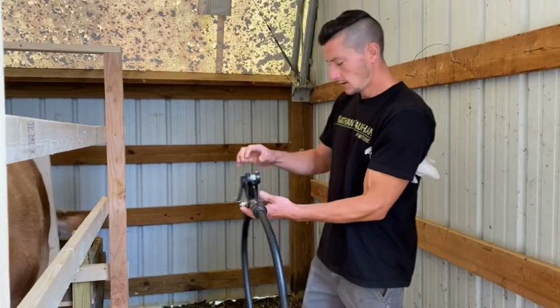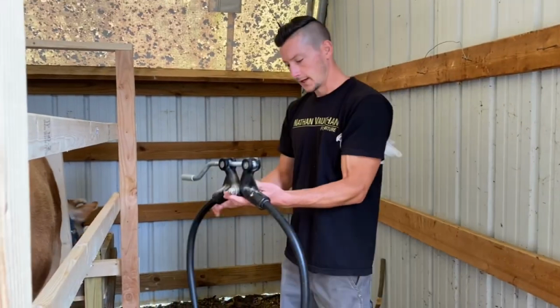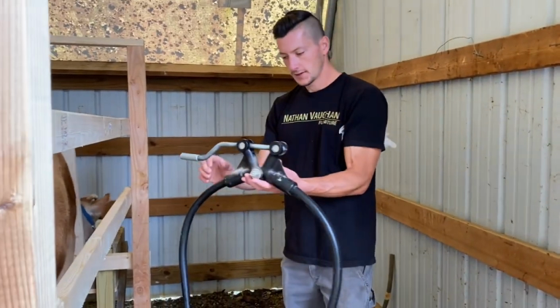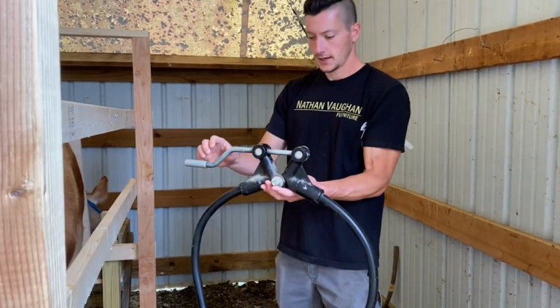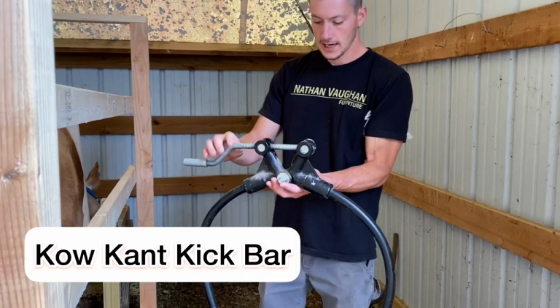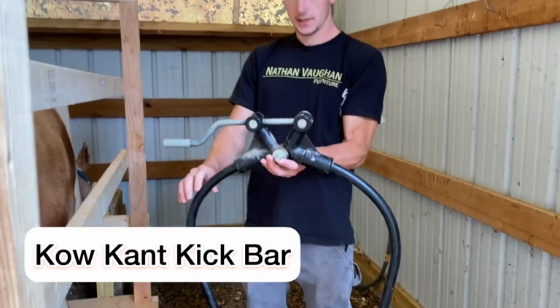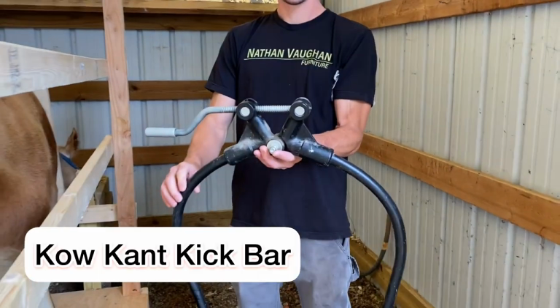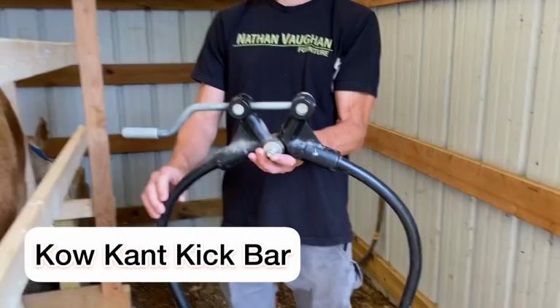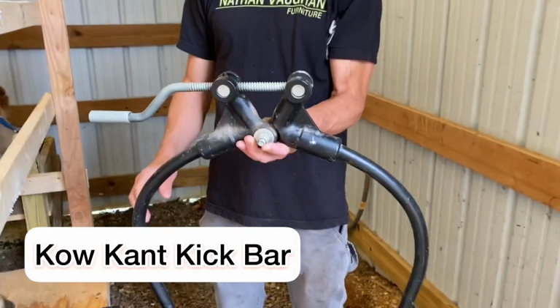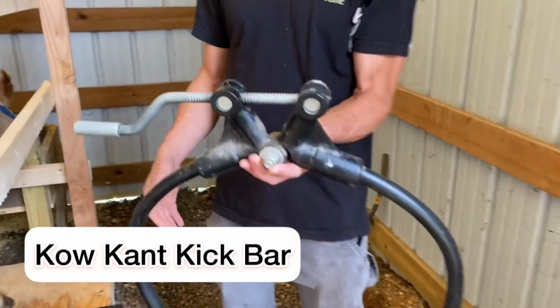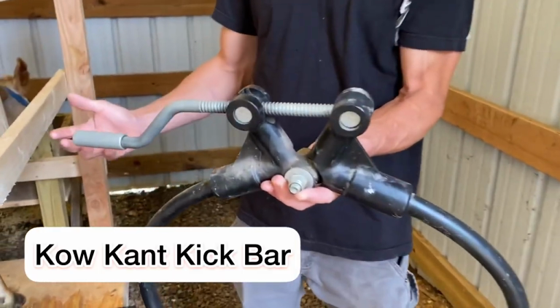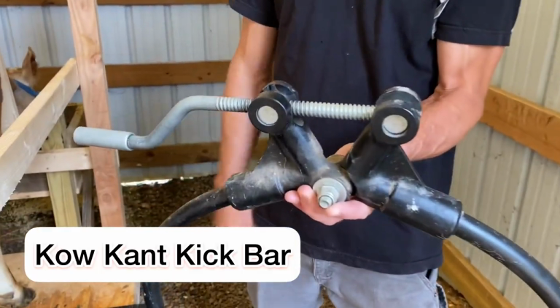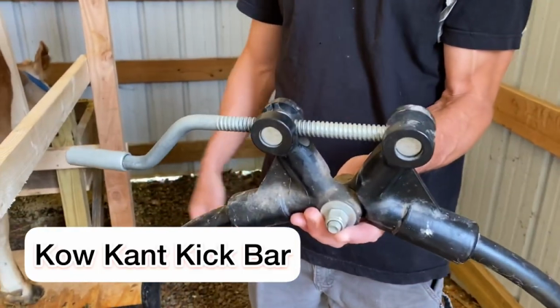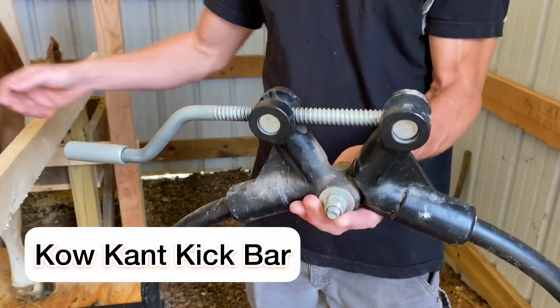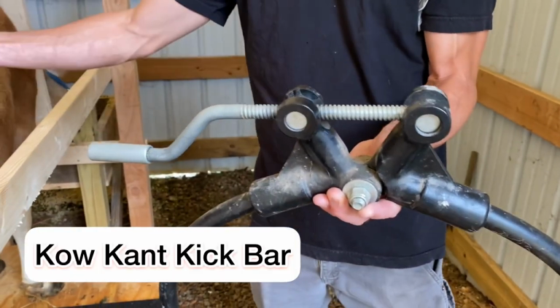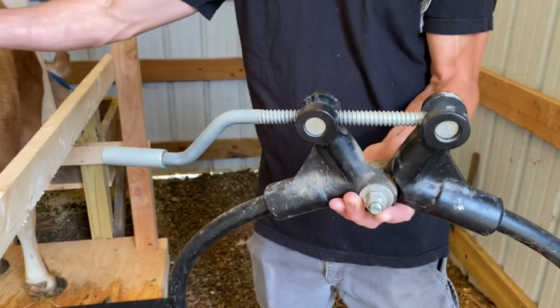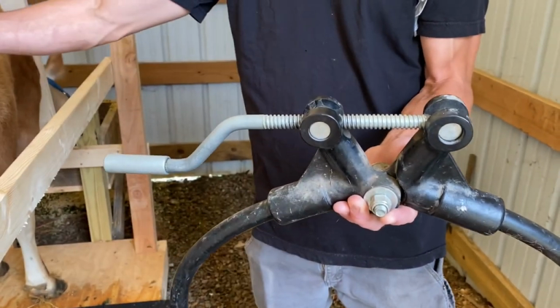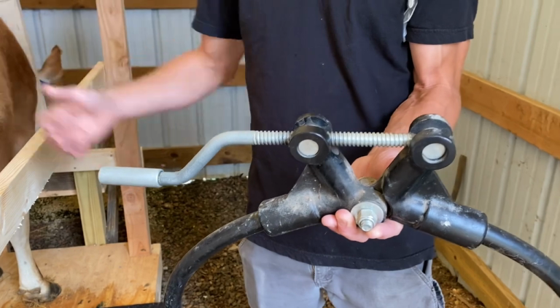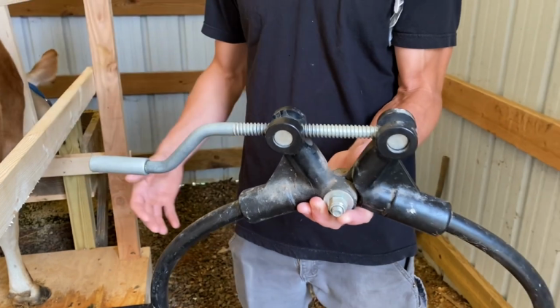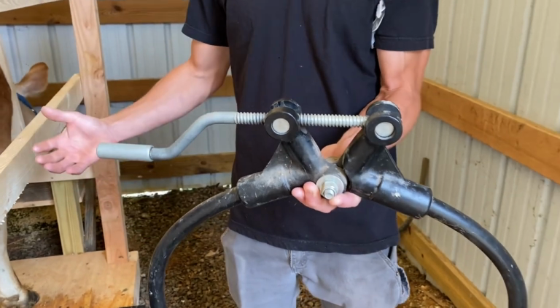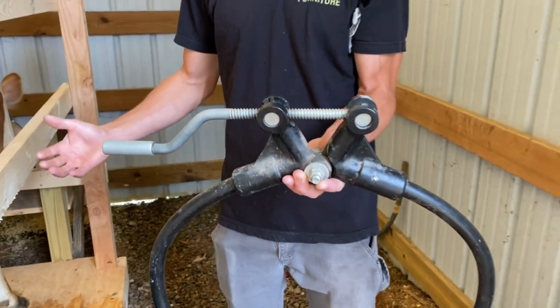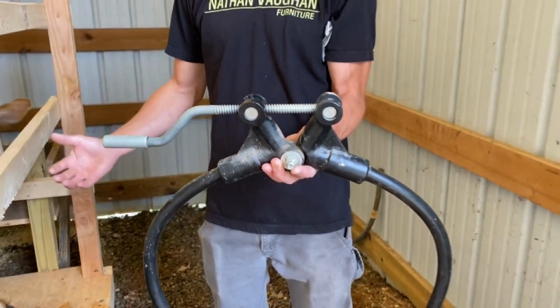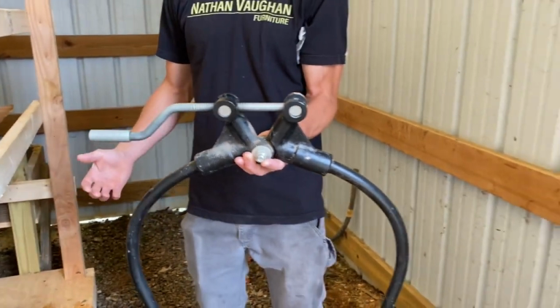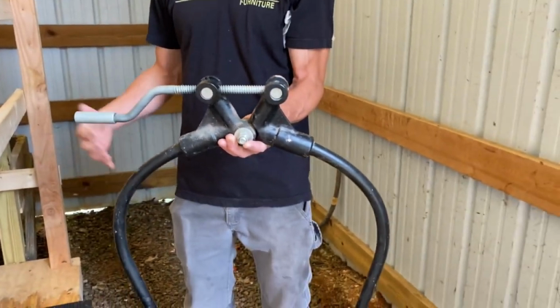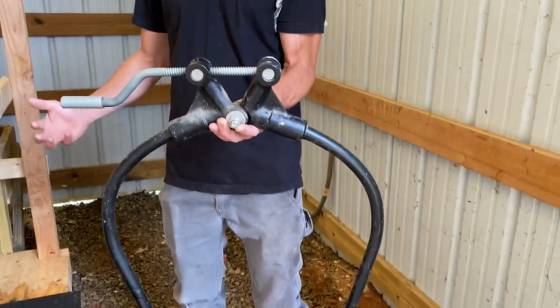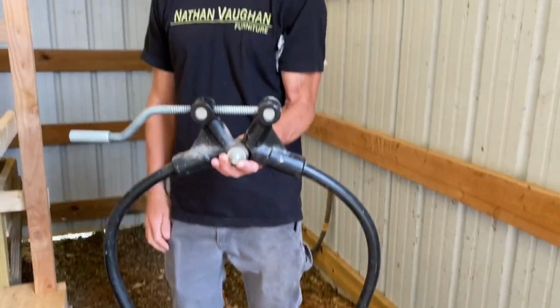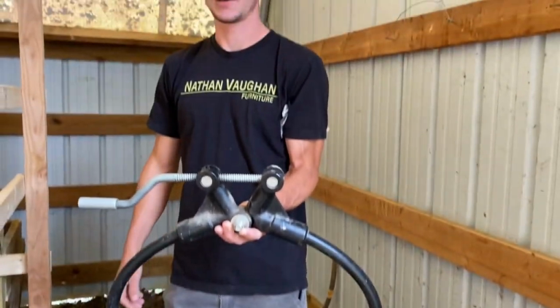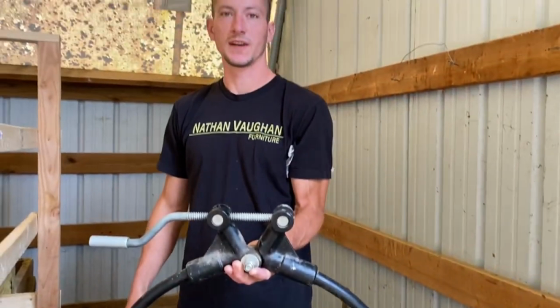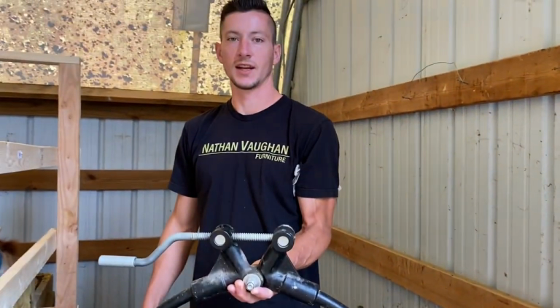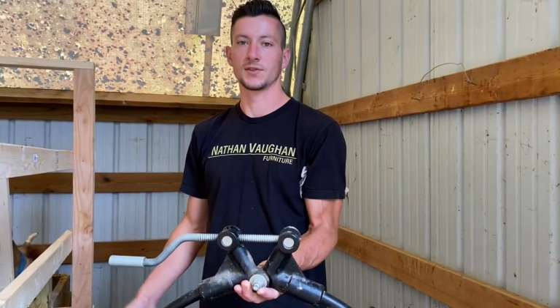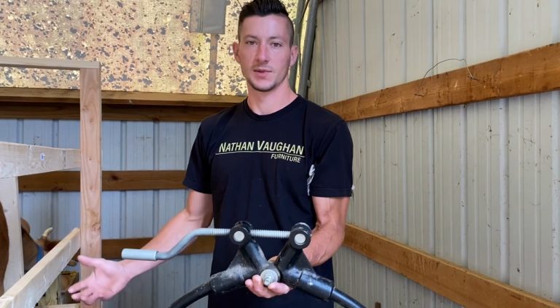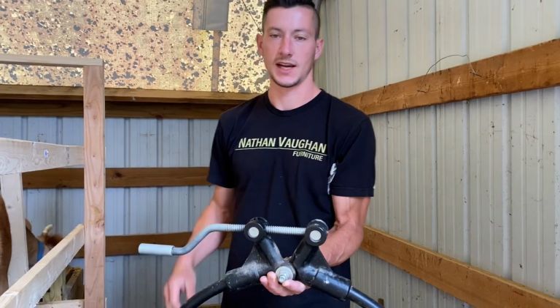This is a cow can't kick bar. Previously, we used a hobble on our family milk cow, Lolly, but she would just cut up her legs. She'd go crazy. She didn't like how it felt, and it was just a big disaster.